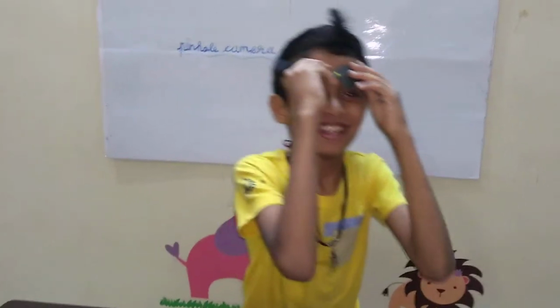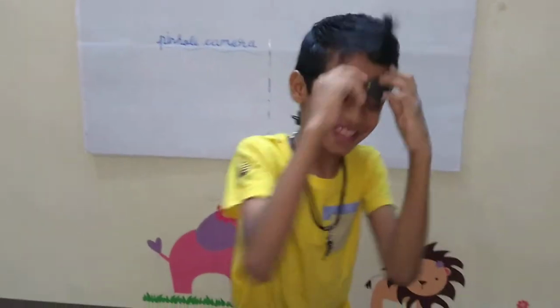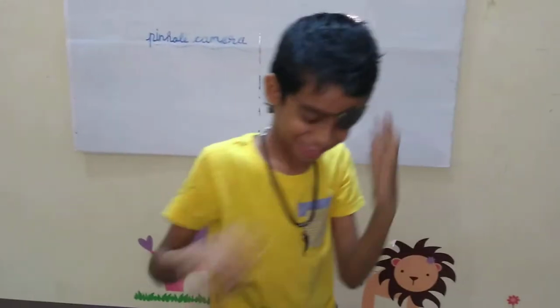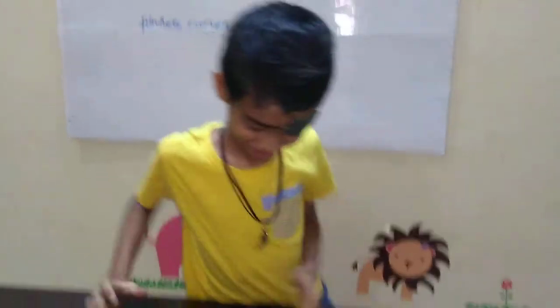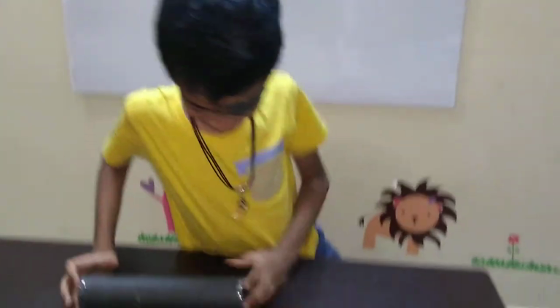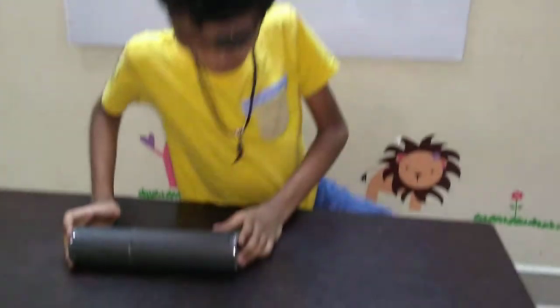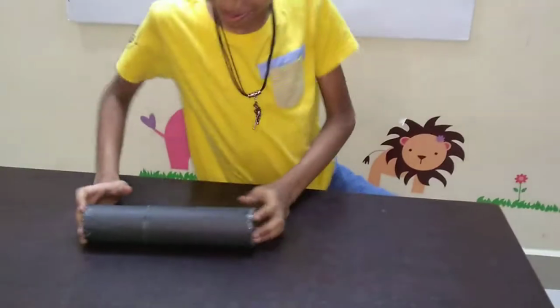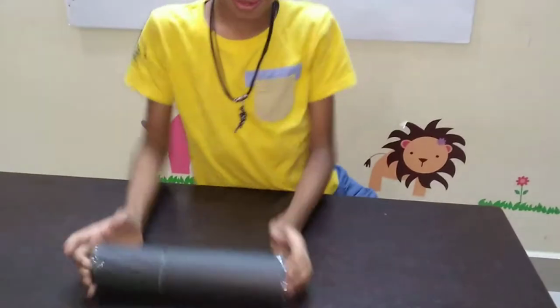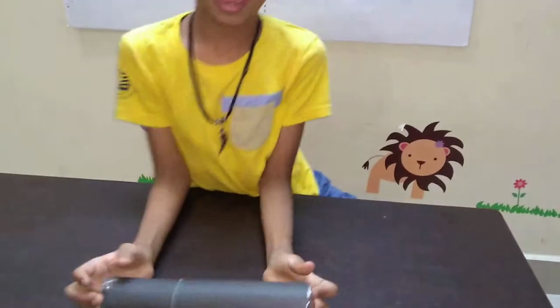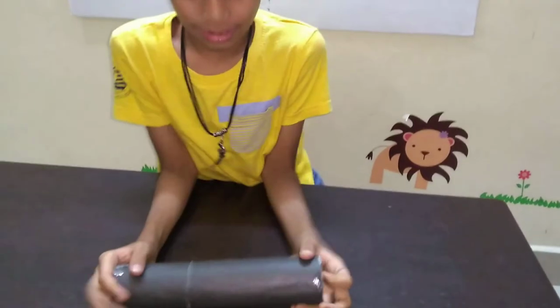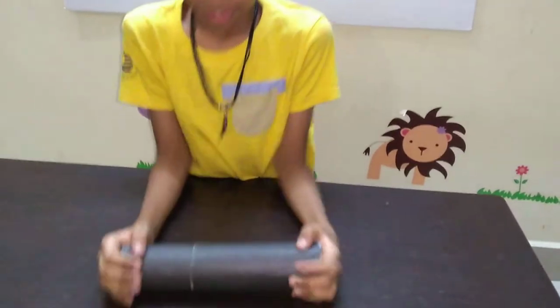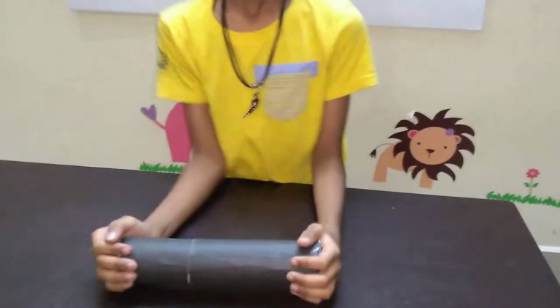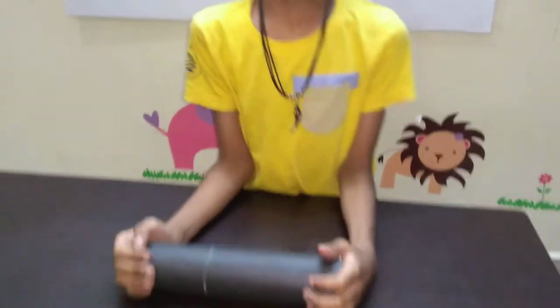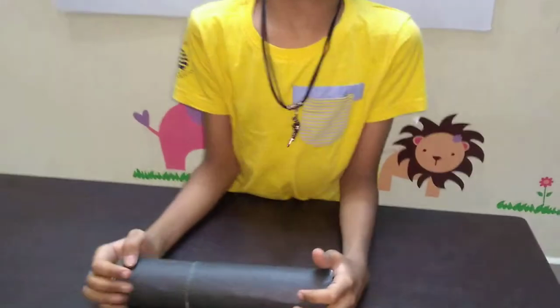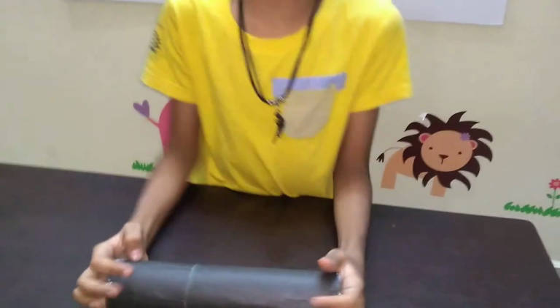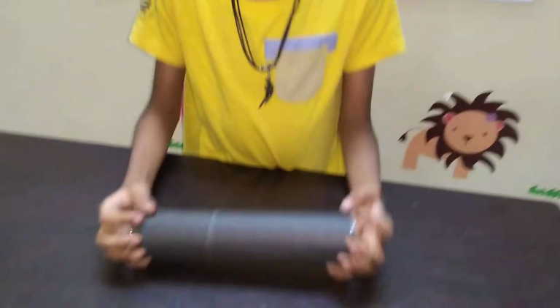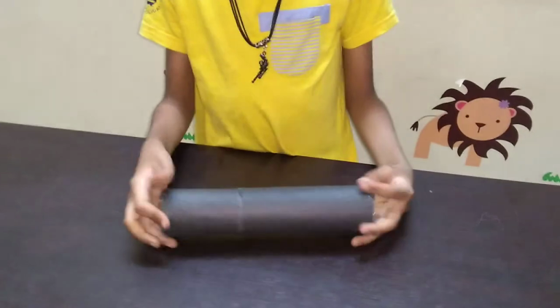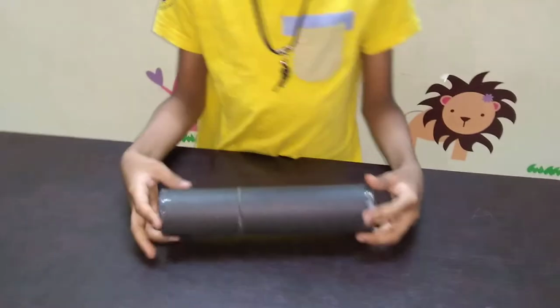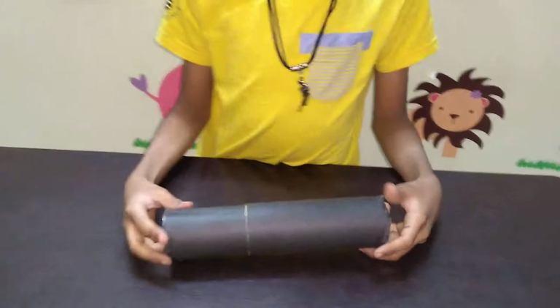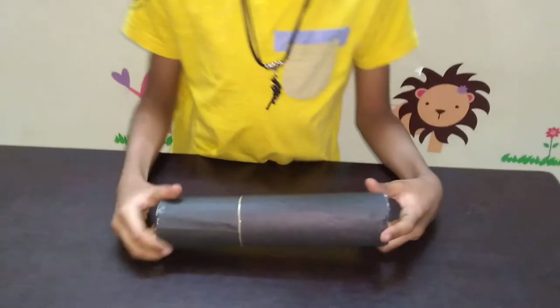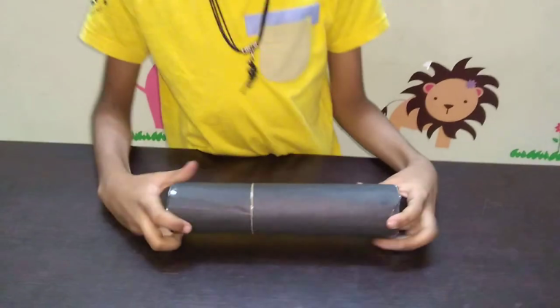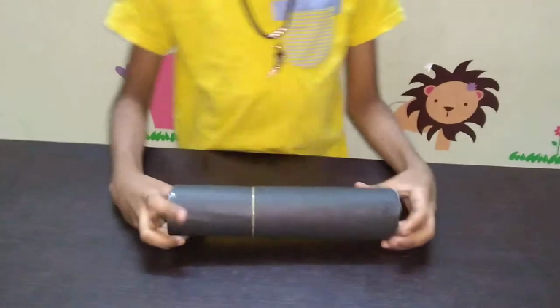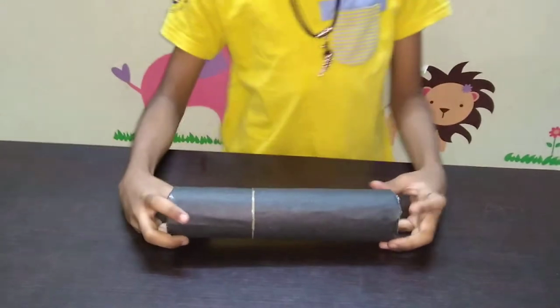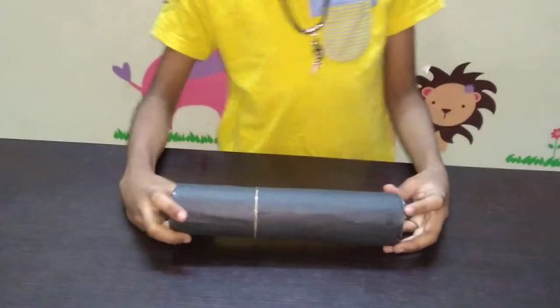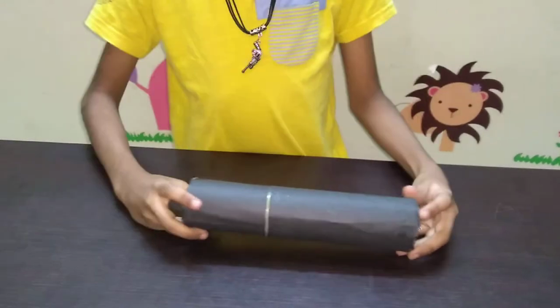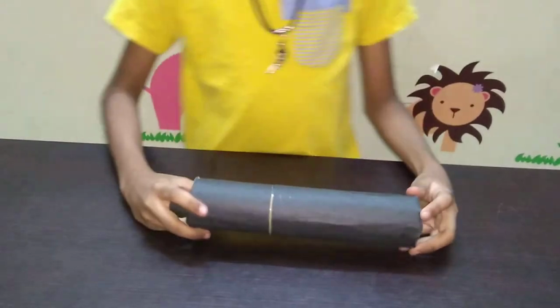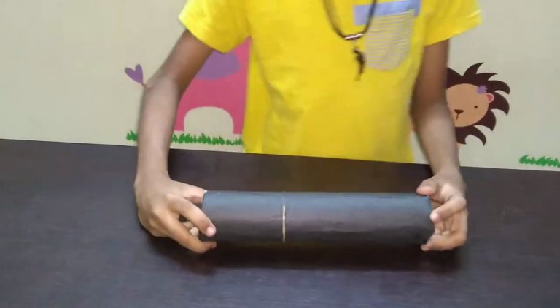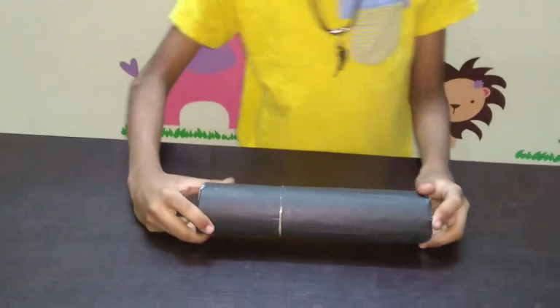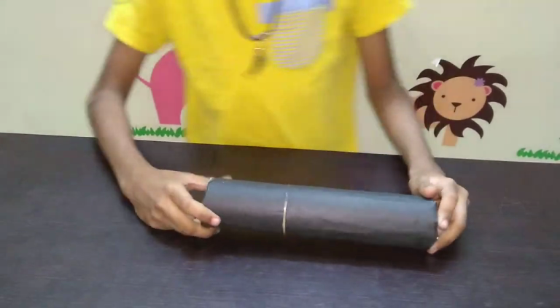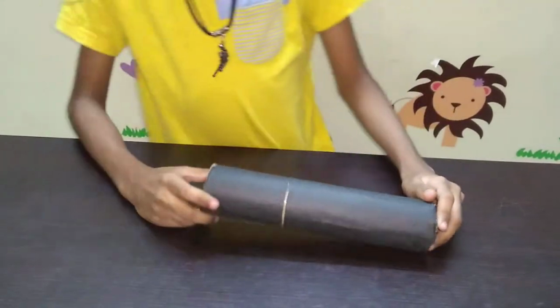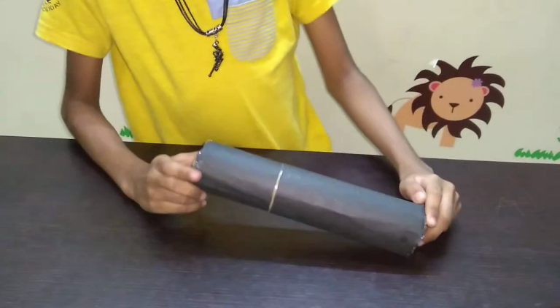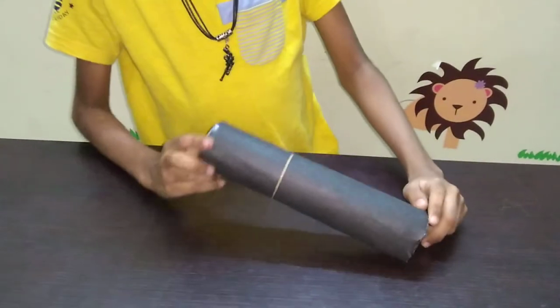Brenna, what is that you are holding? A pinhole camera. Oh, what is that?